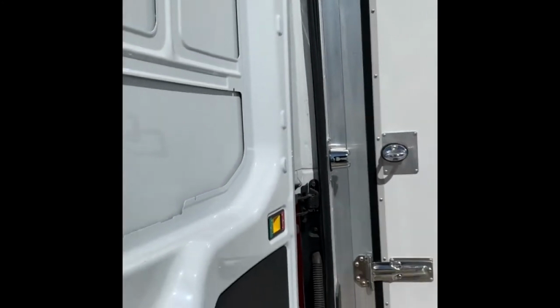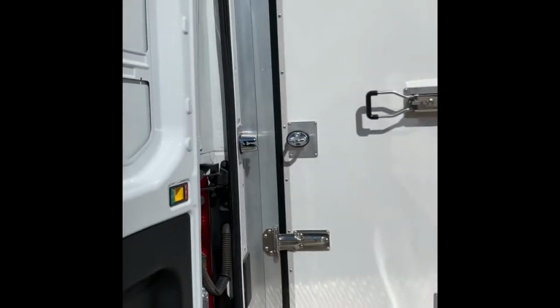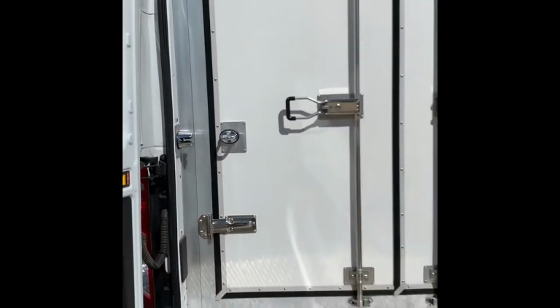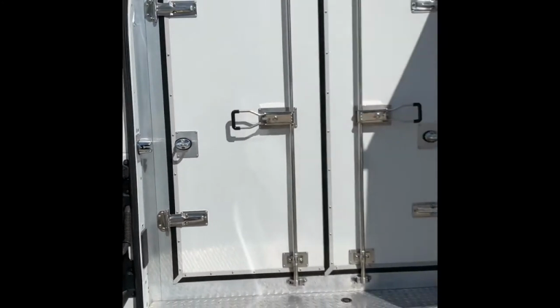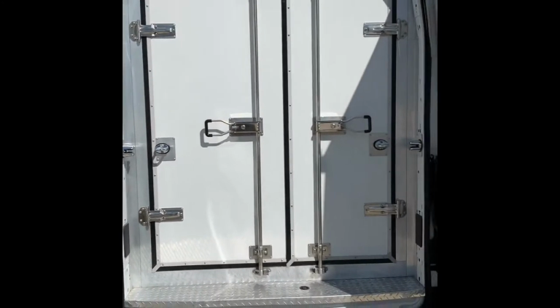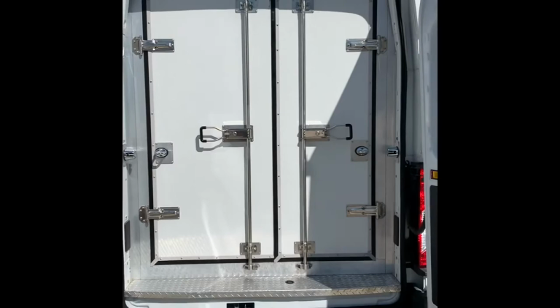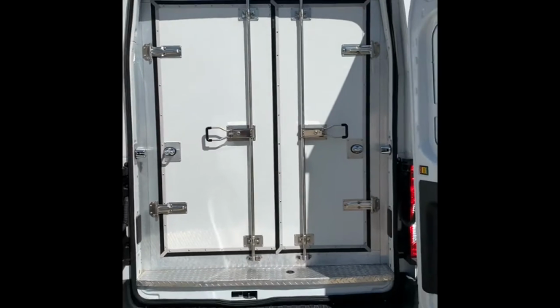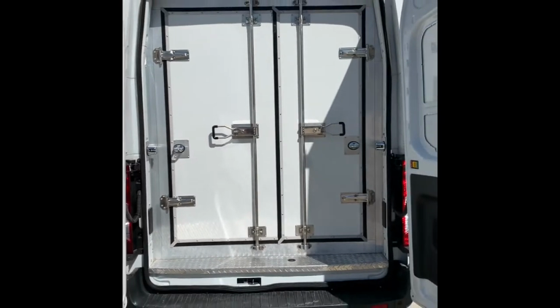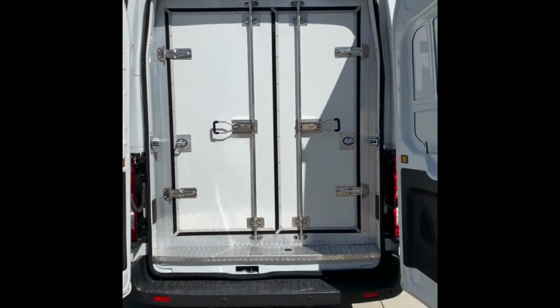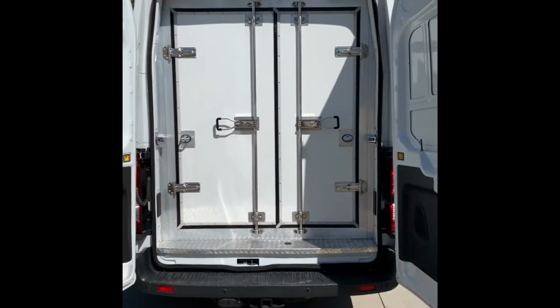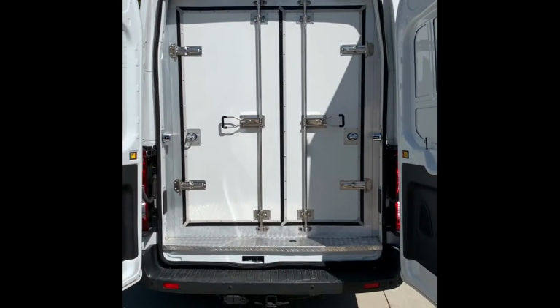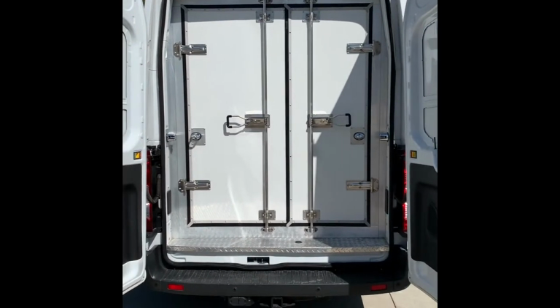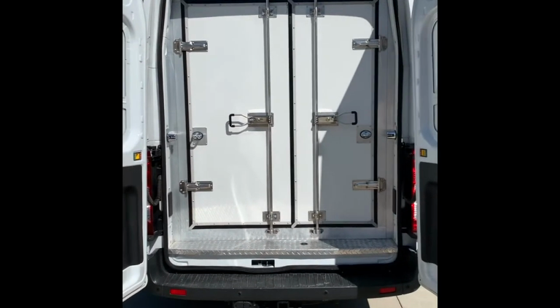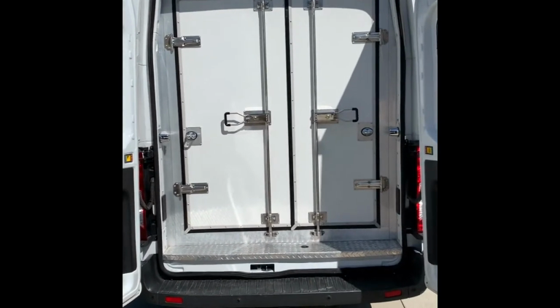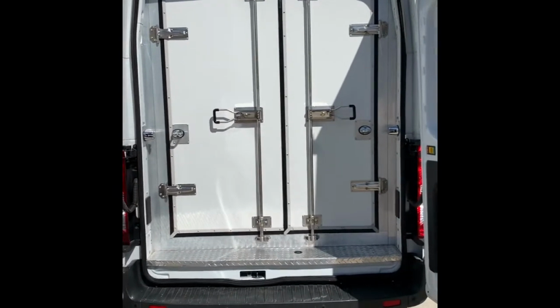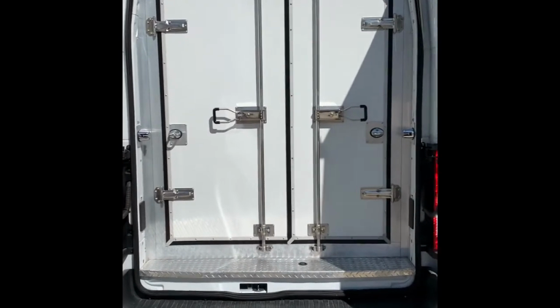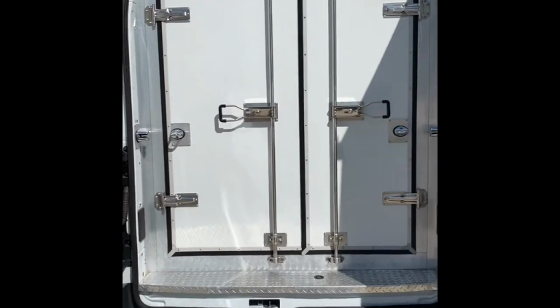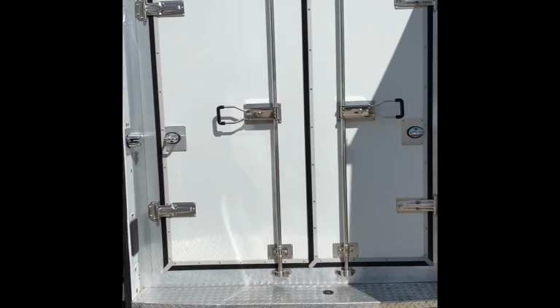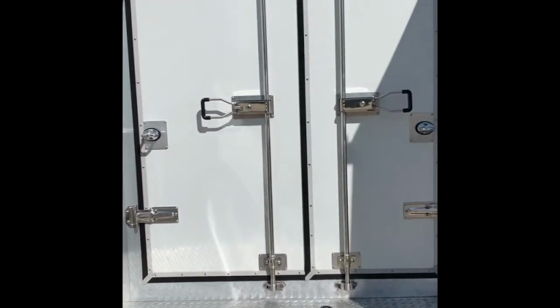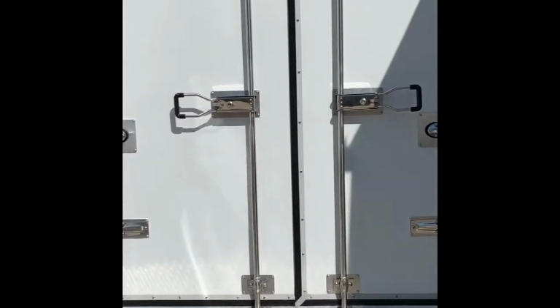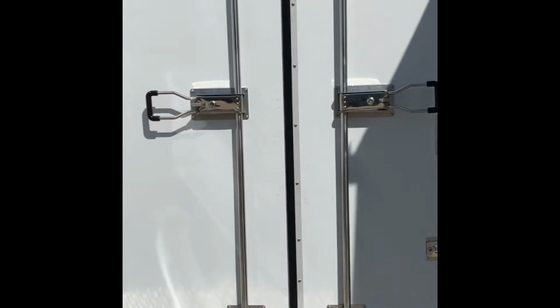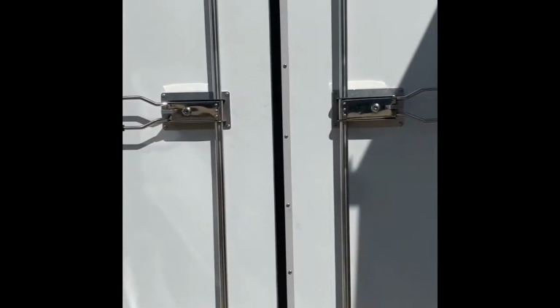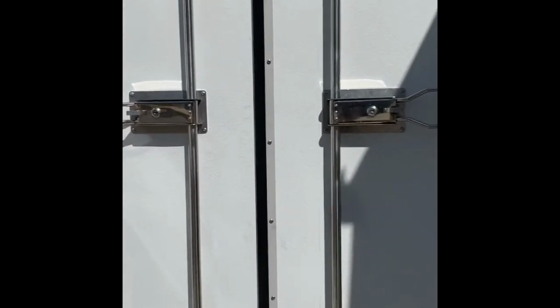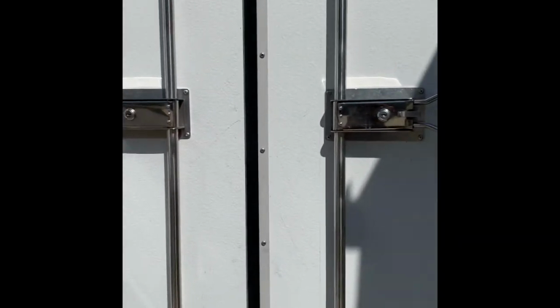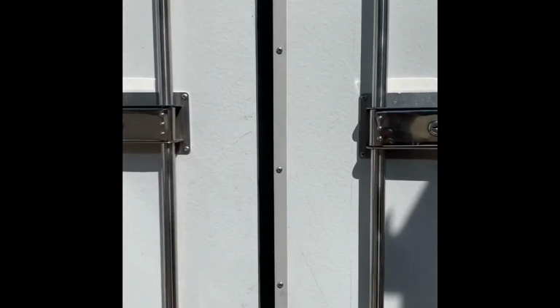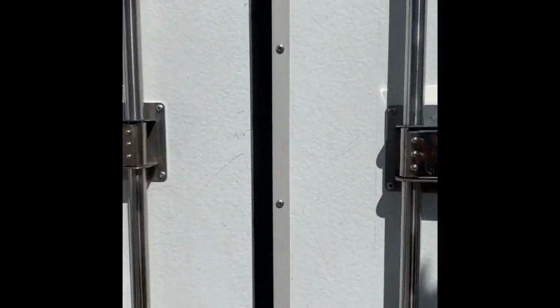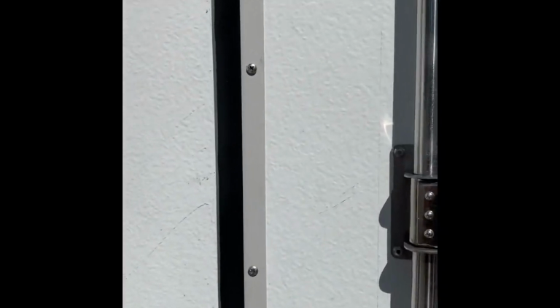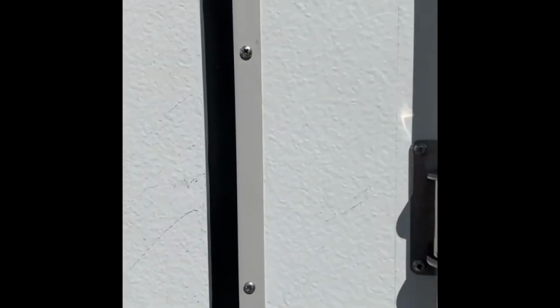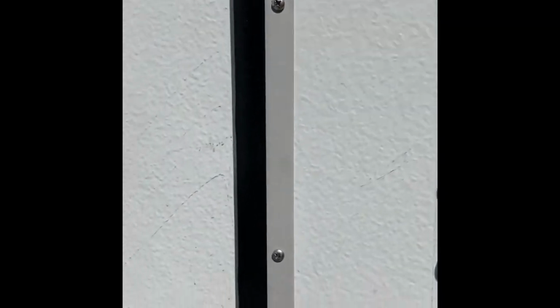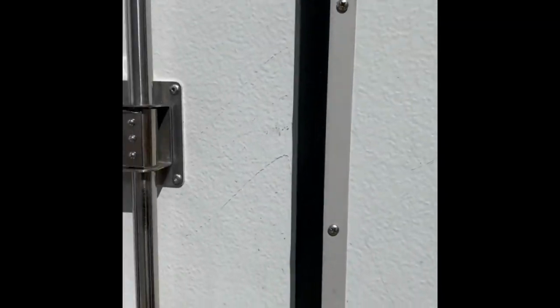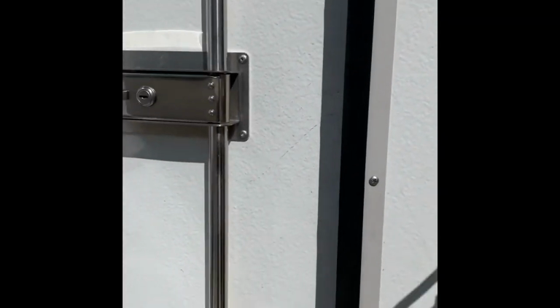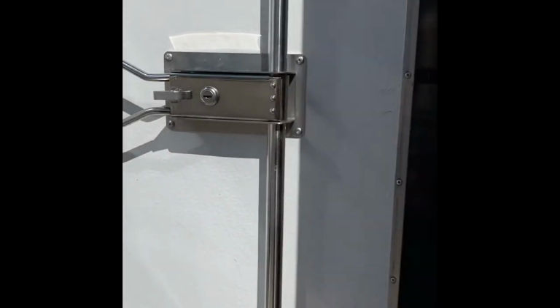On the inside it's all stainless steel. These latches open — it's stainless steel inside. It can maintain sub-zero temperatures.